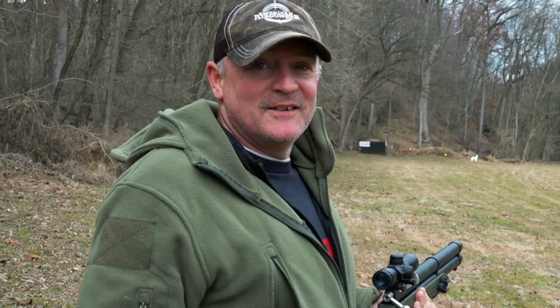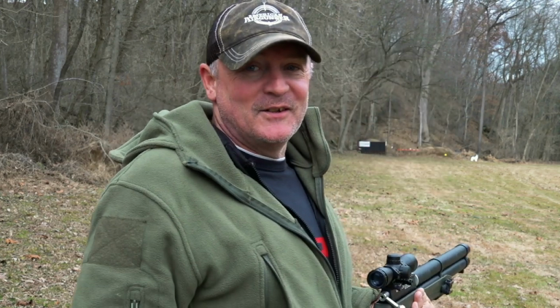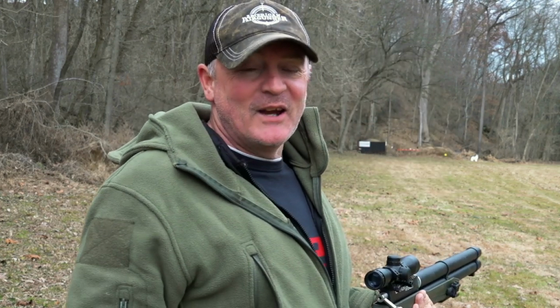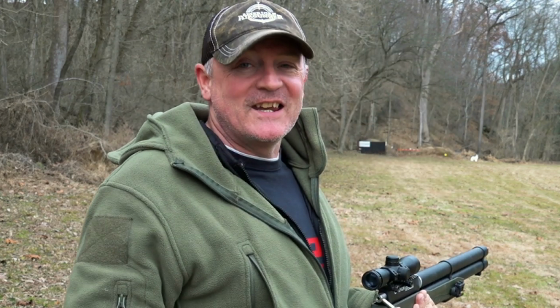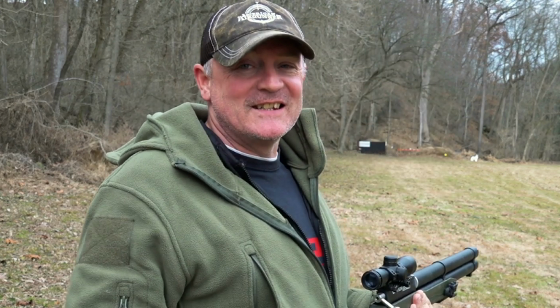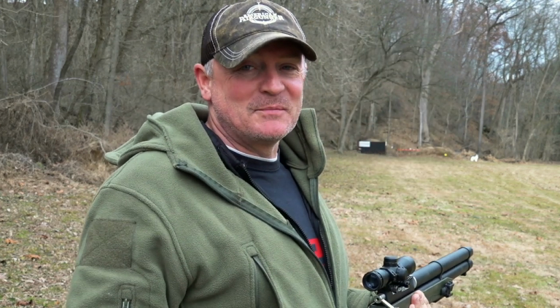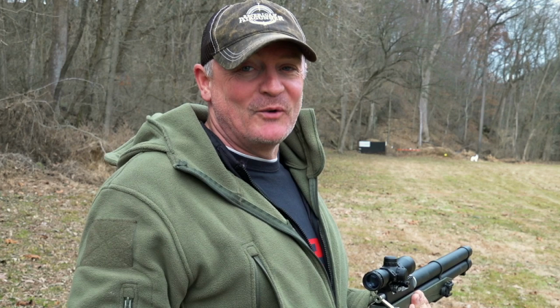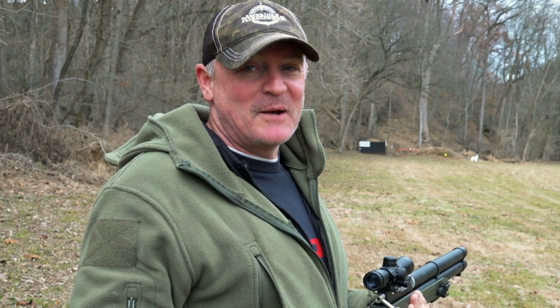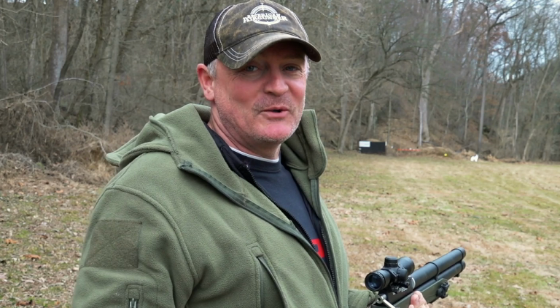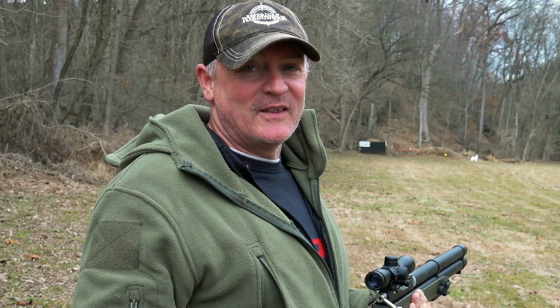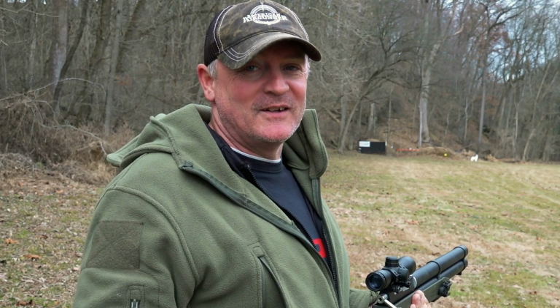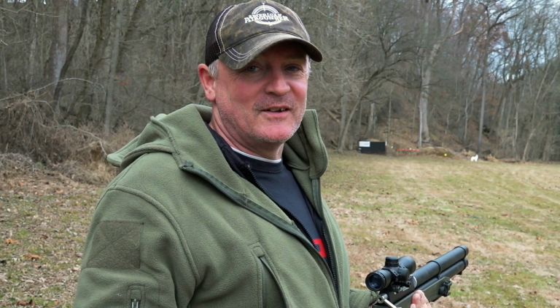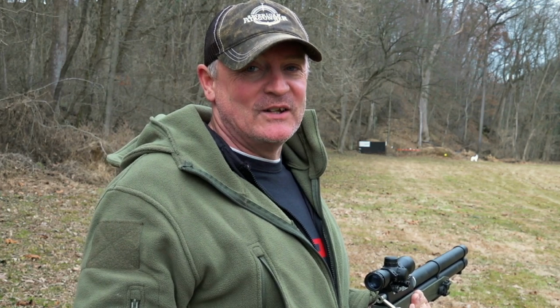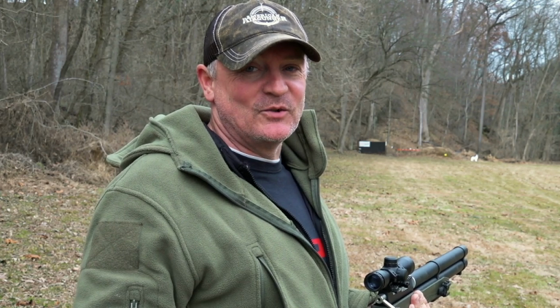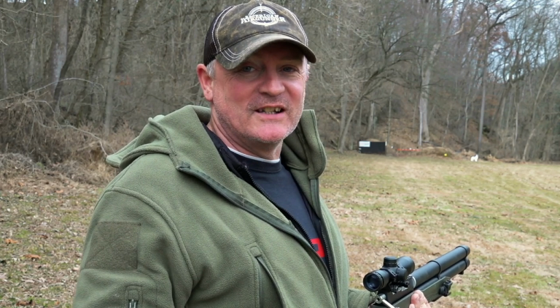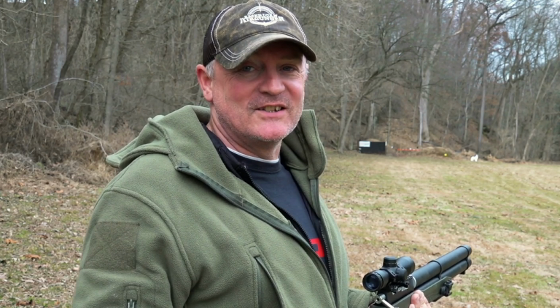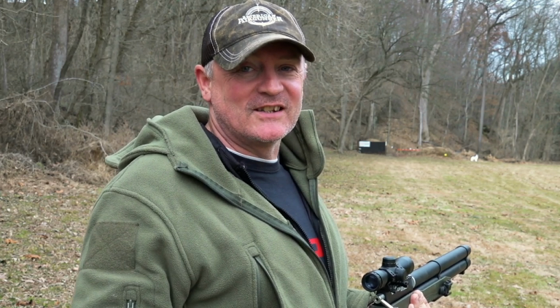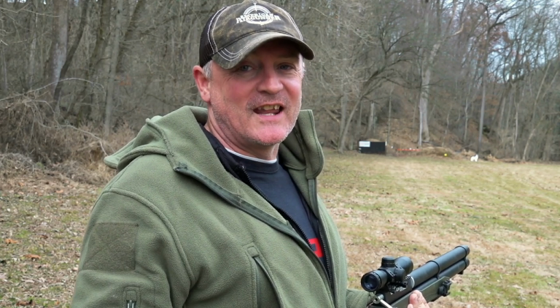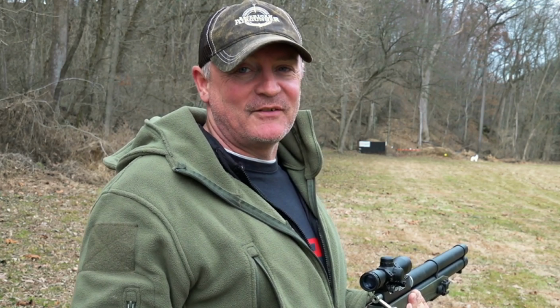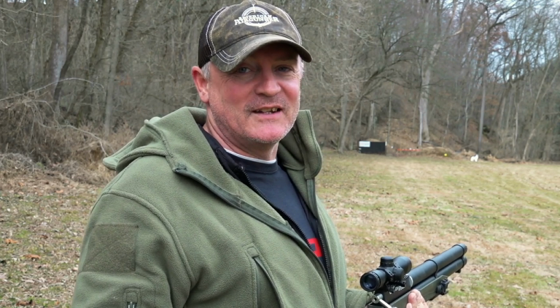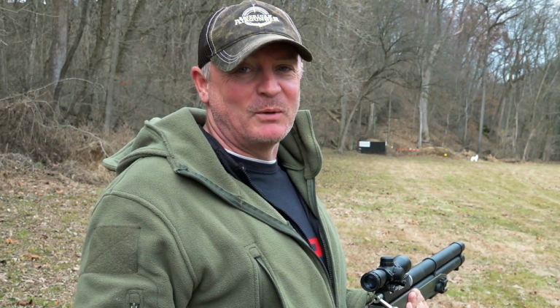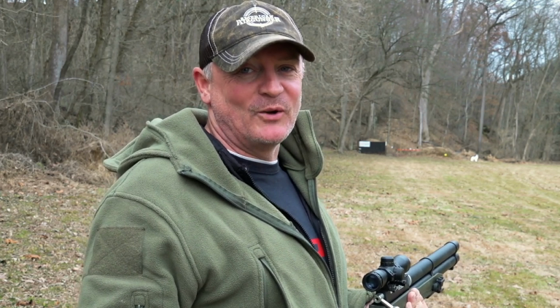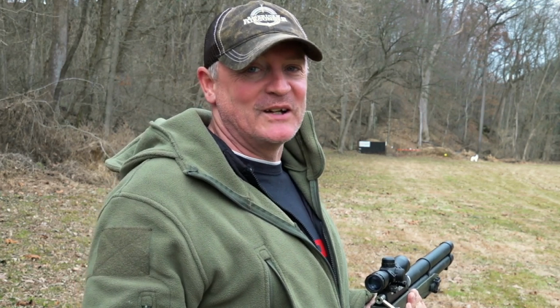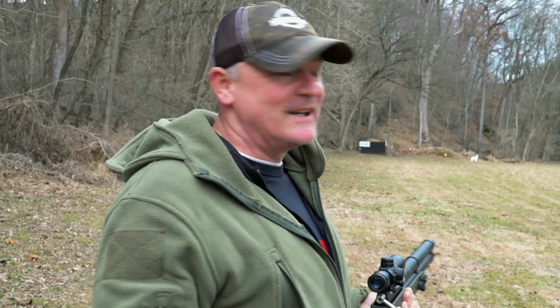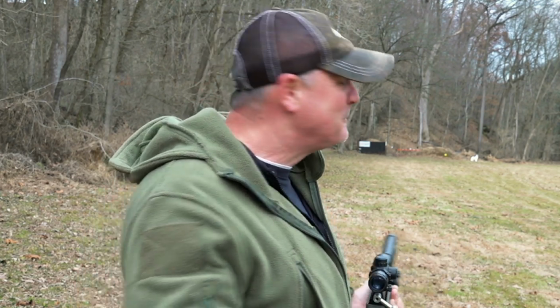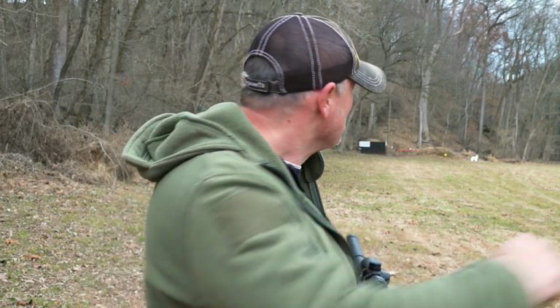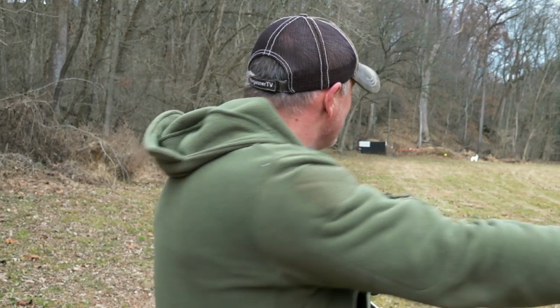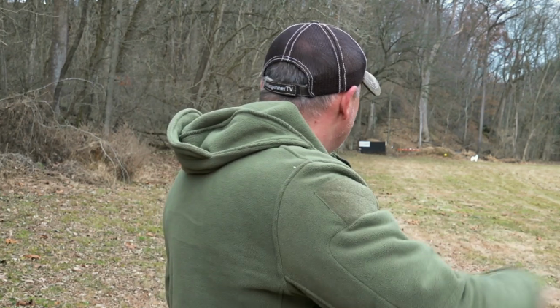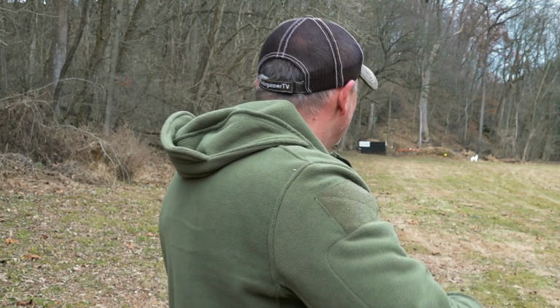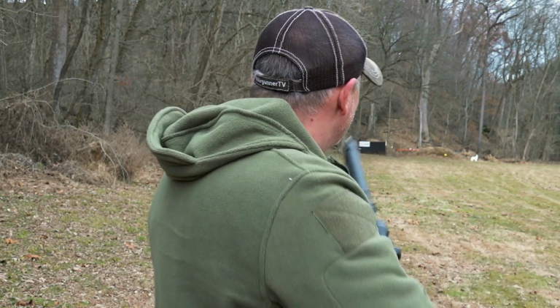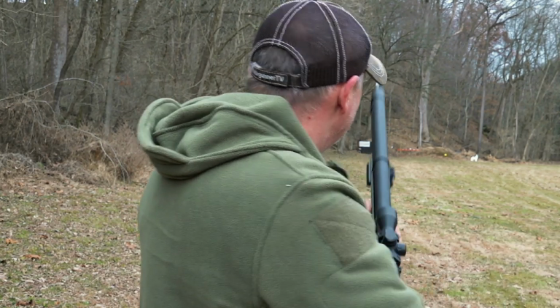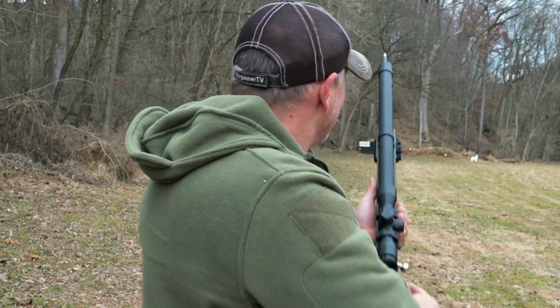You guys can't see this but off camera the range owner is just laughing his butt off right now. Whatever, you guys.